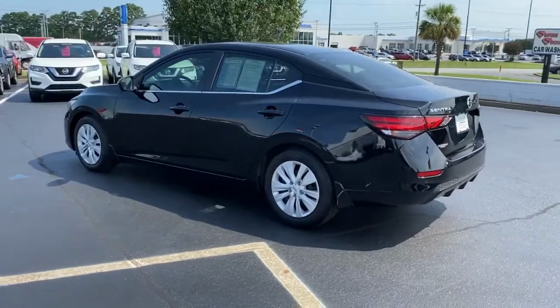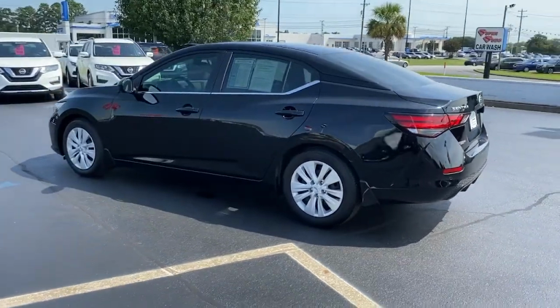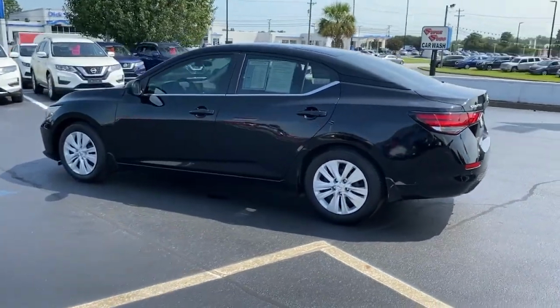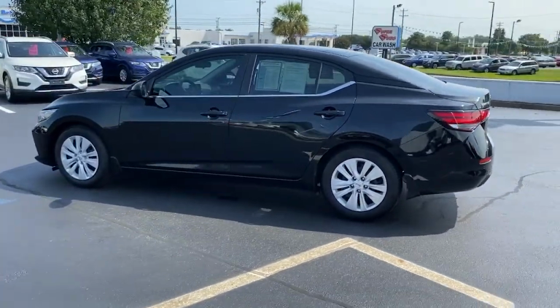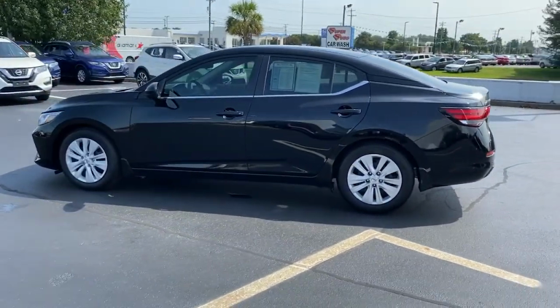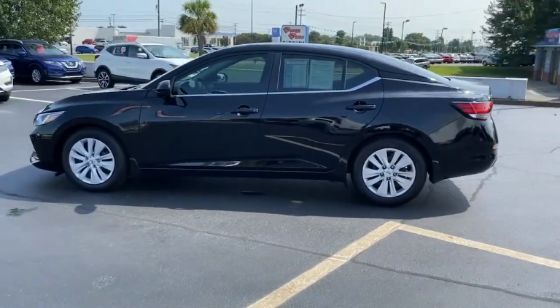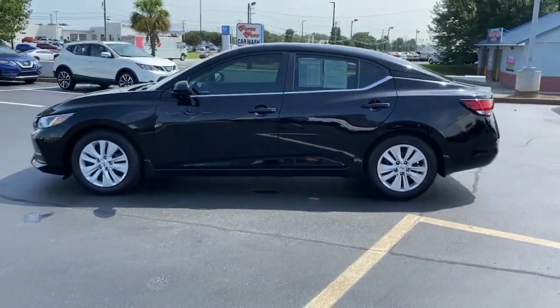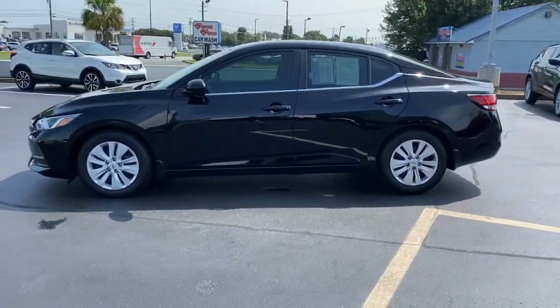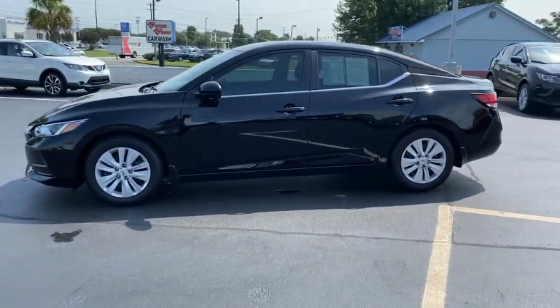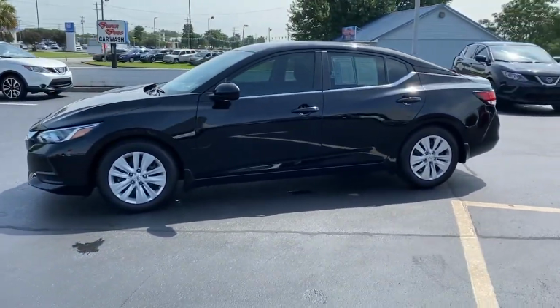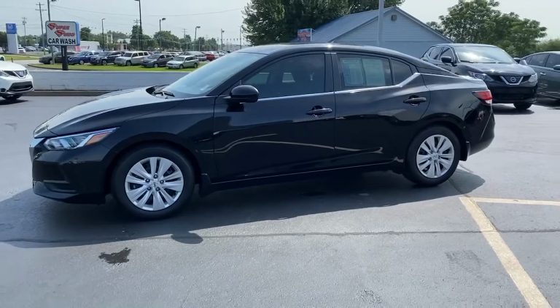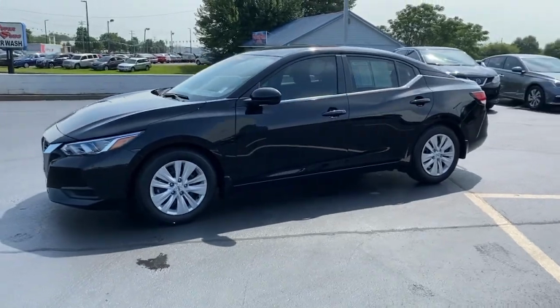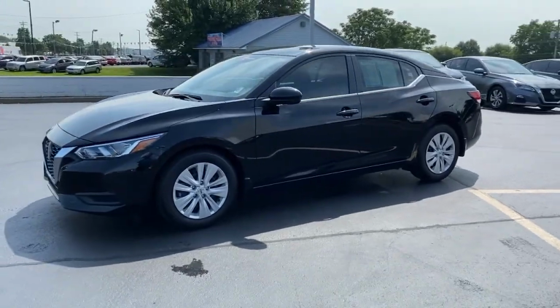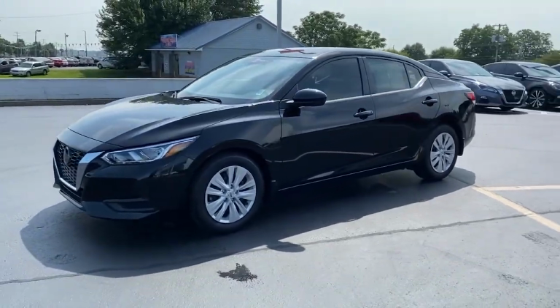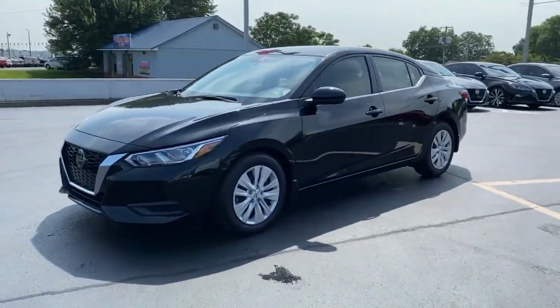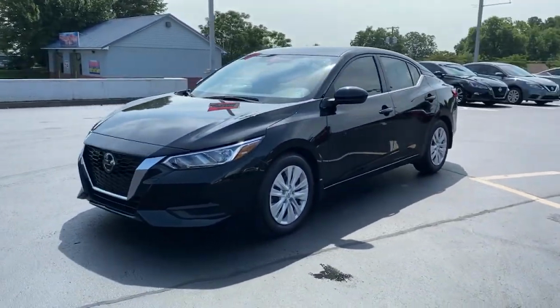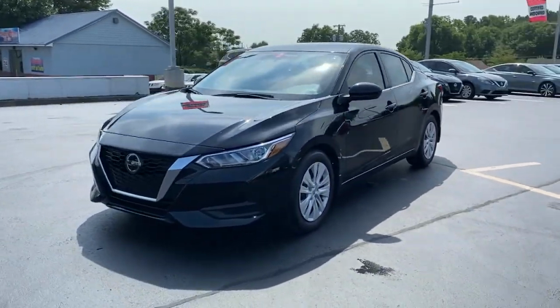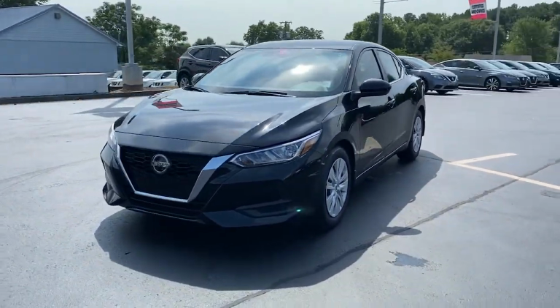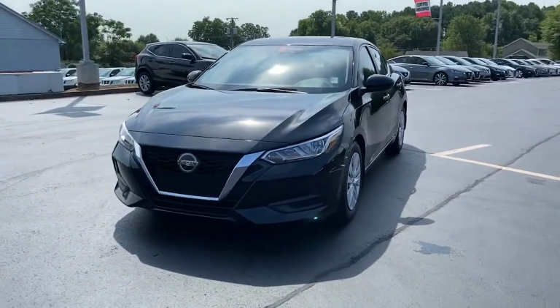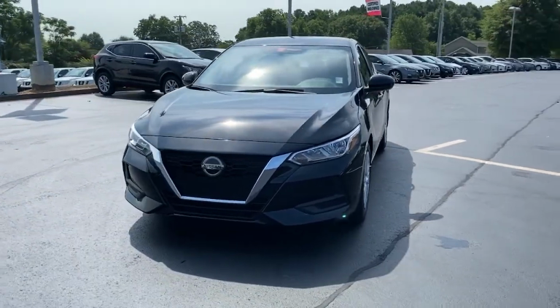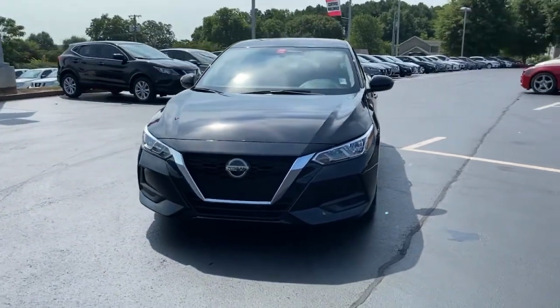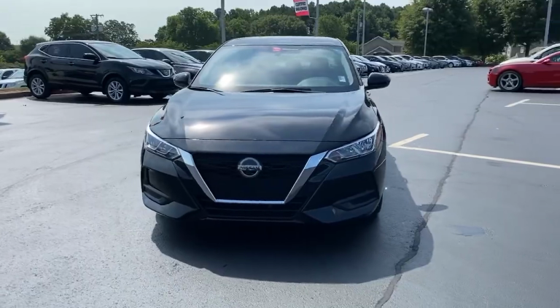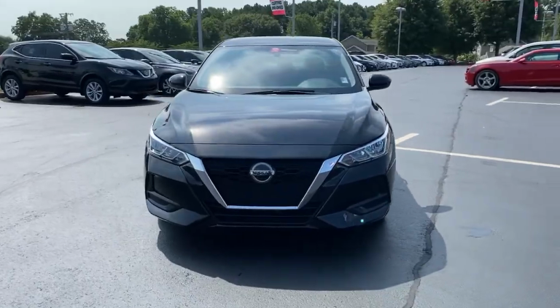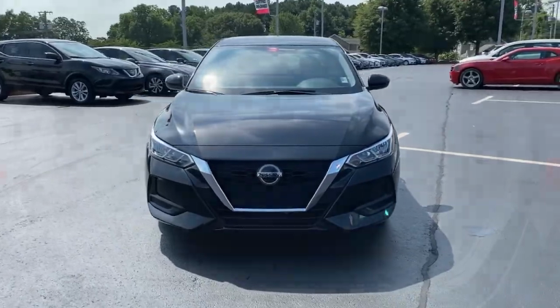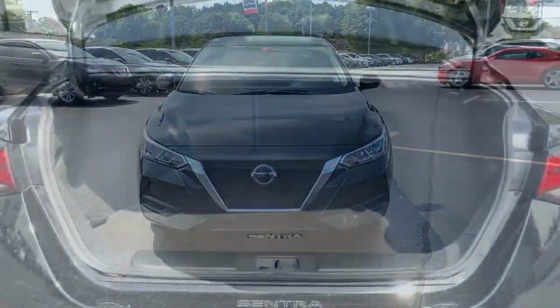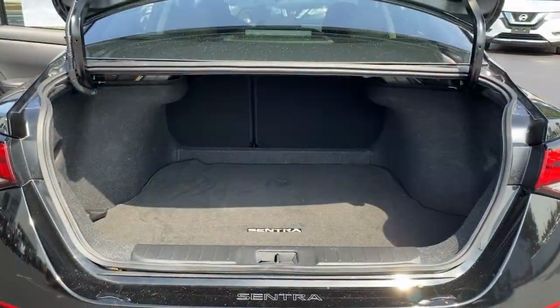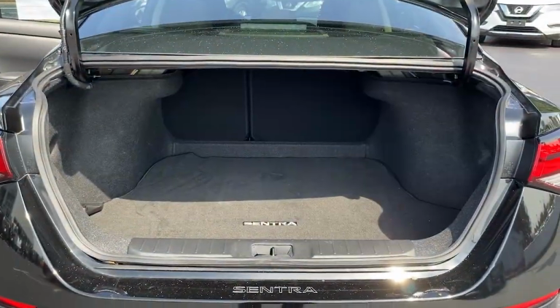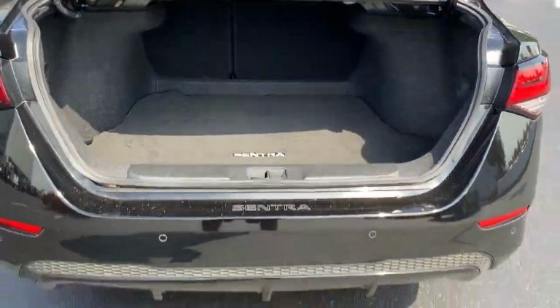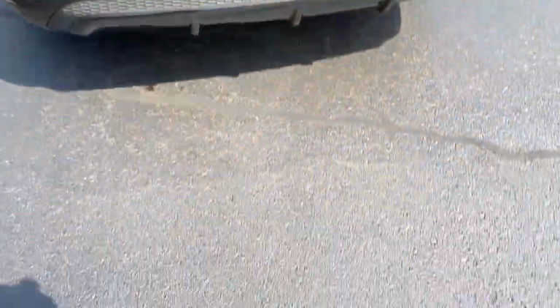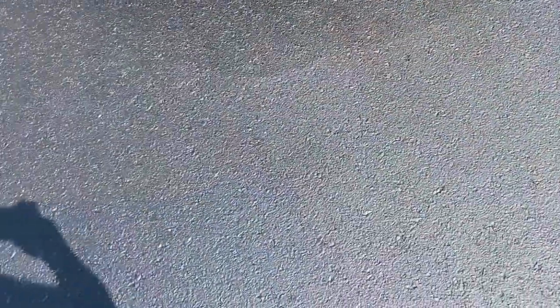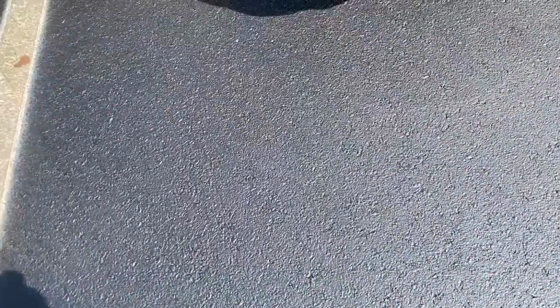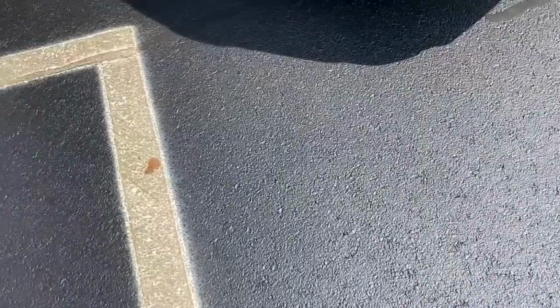This midsize four-door with modern flair delivers a roomy interior with plenty of creature comforts and thoughtful storage solutions, a suite of standard driver assist safety tech, and an unmistakably sporty ride. These are just some of the great options this vehicle comes with.